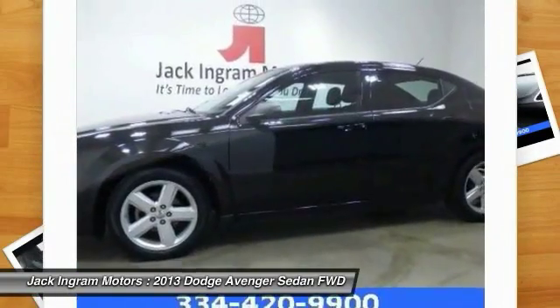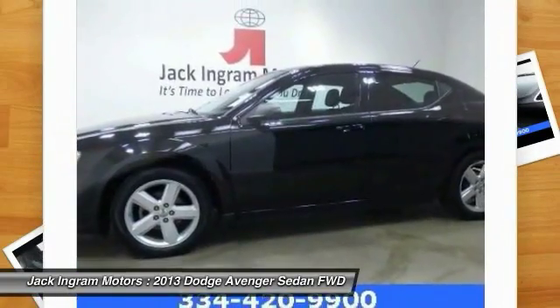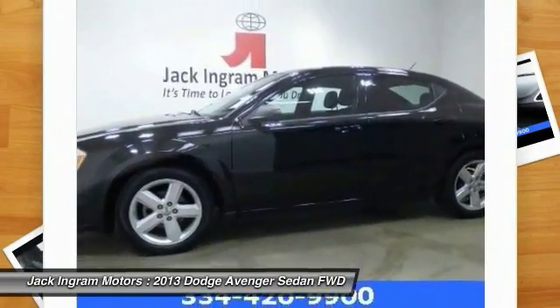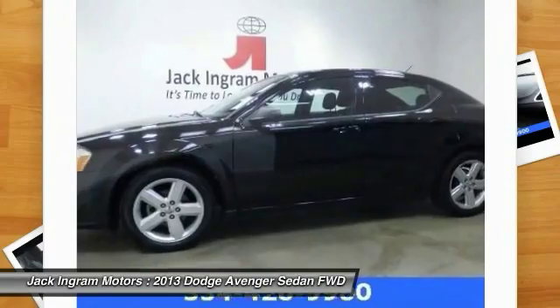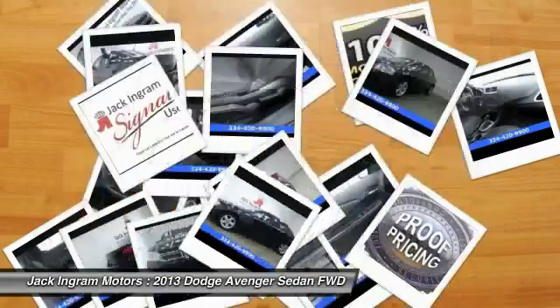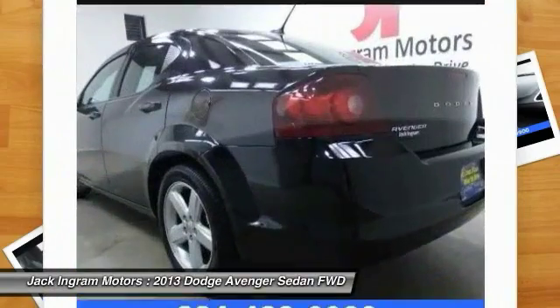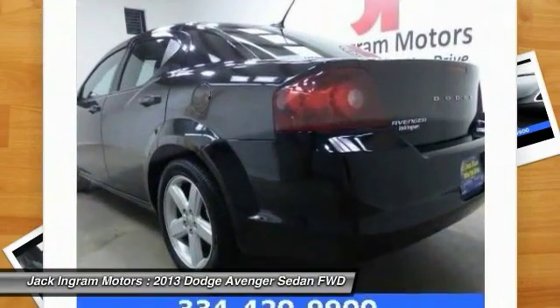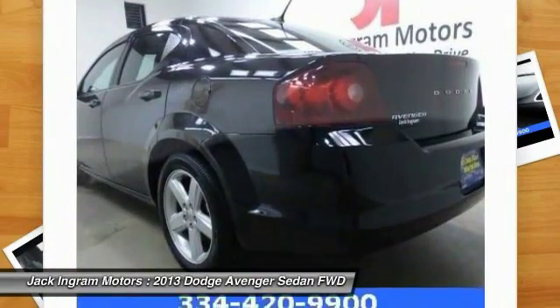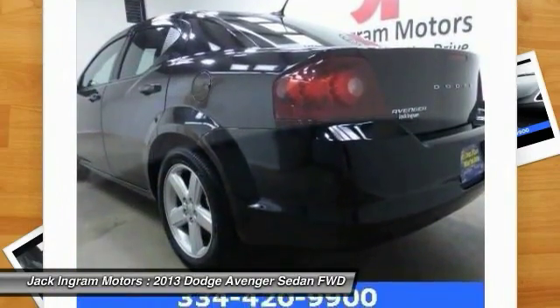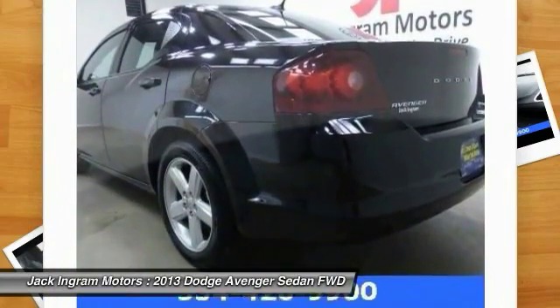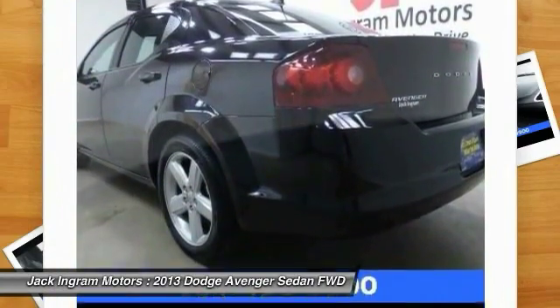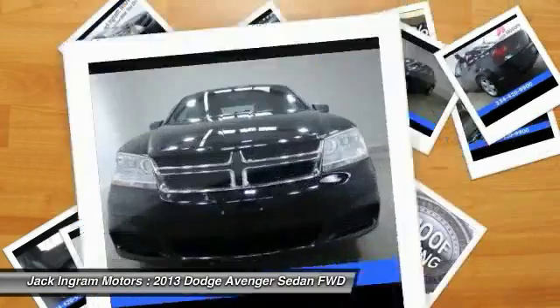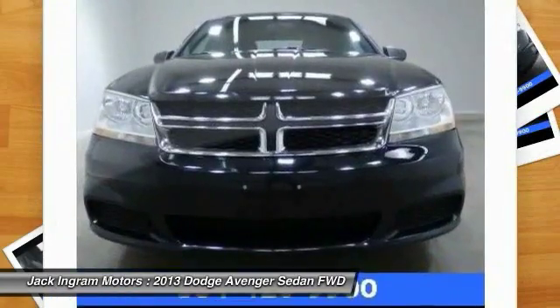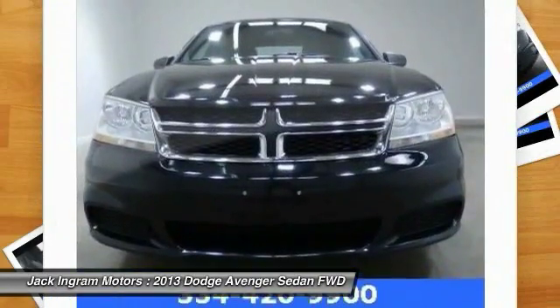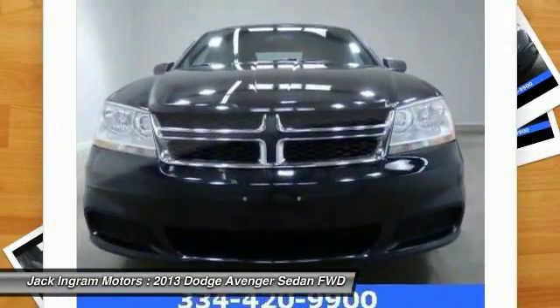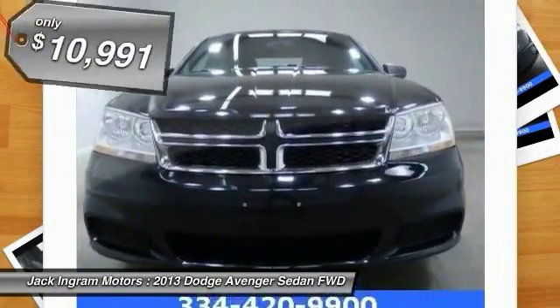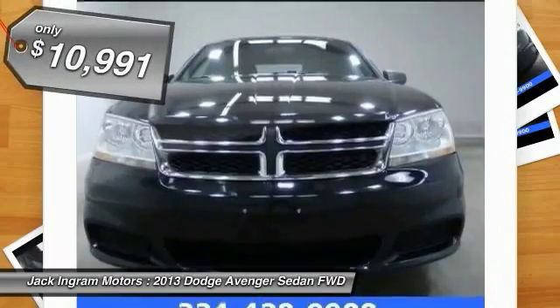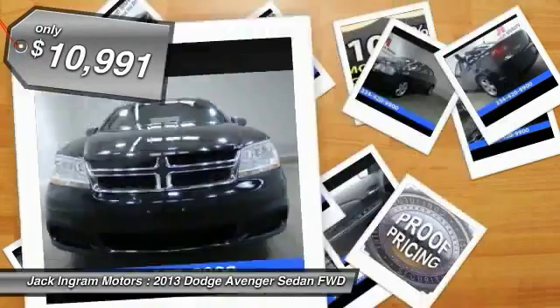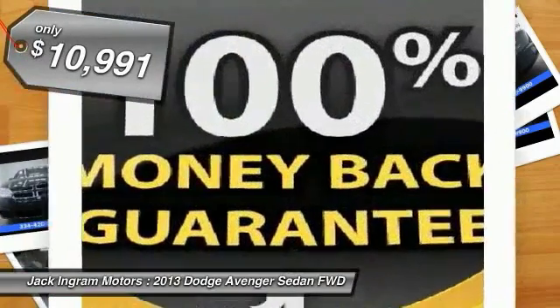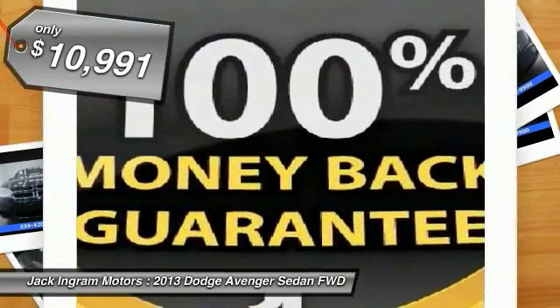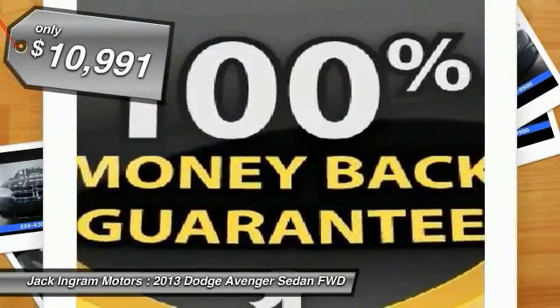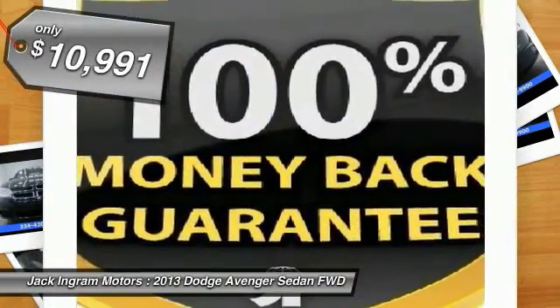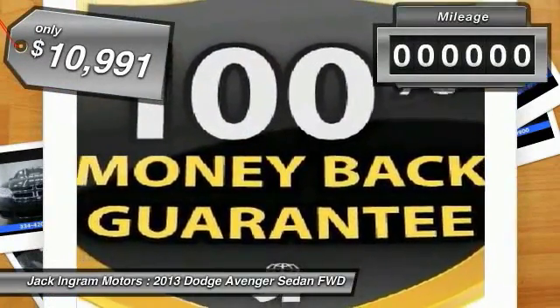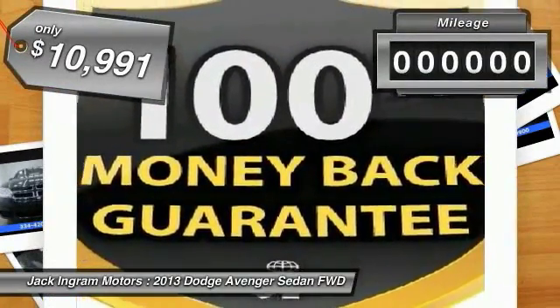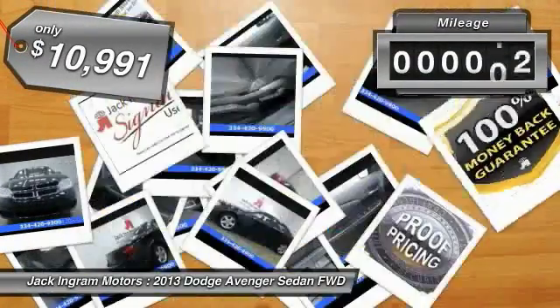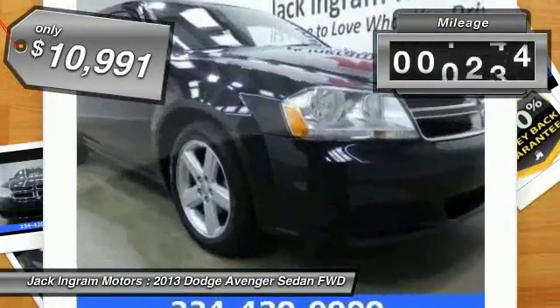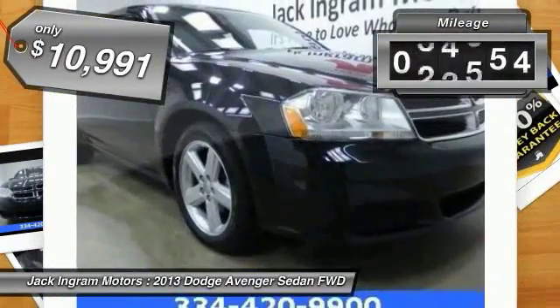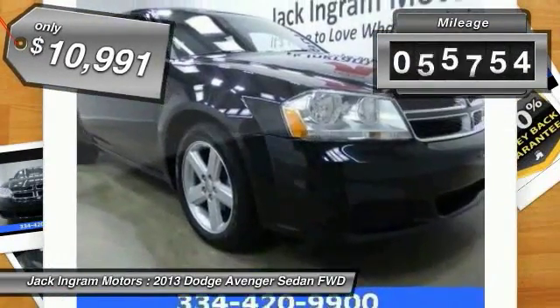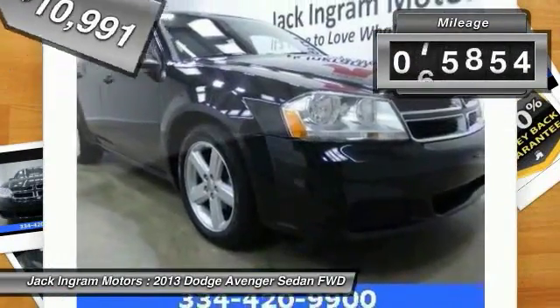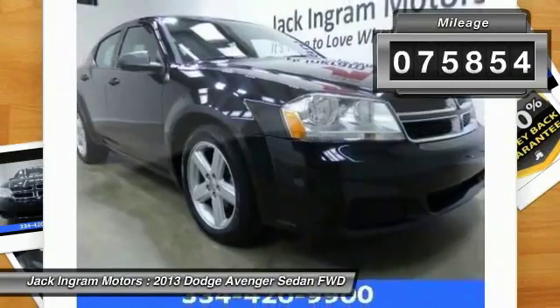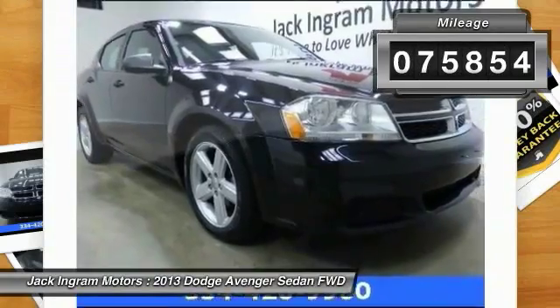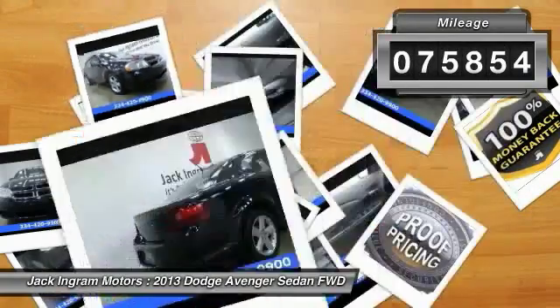Surprisingly roomy, with the Avenger you can have the sporty looking car you want and still get the storage space you need, and is priced below $15,000. This vehicle has less than 80,000 miles.